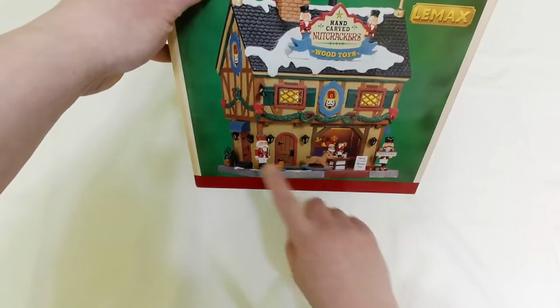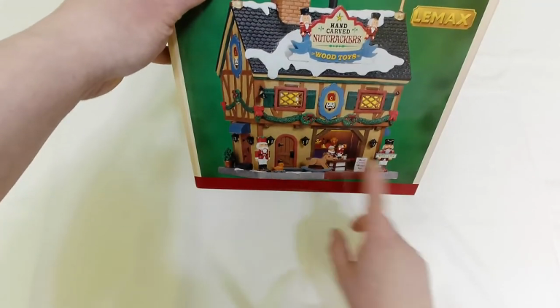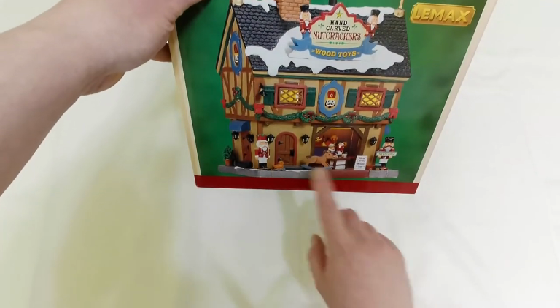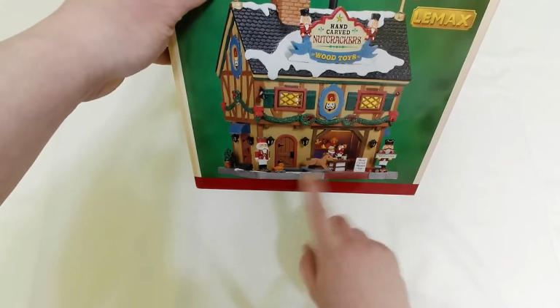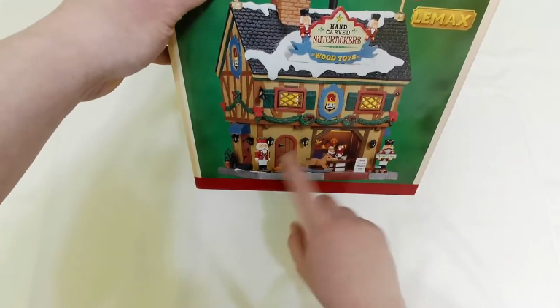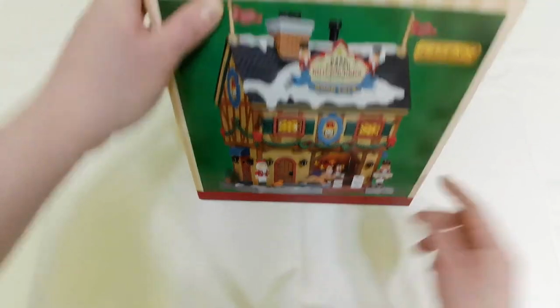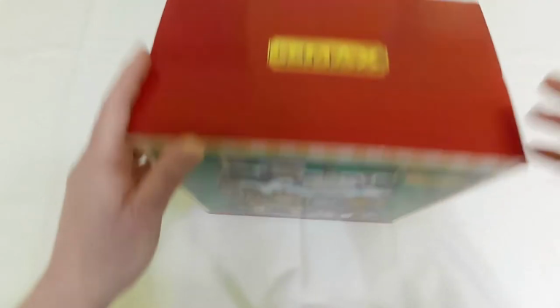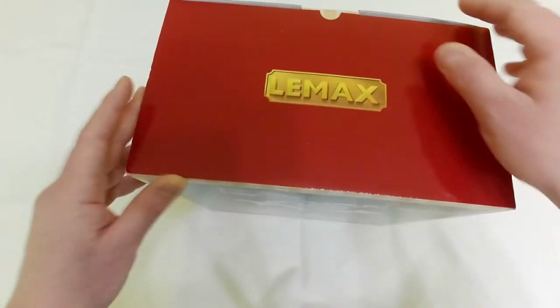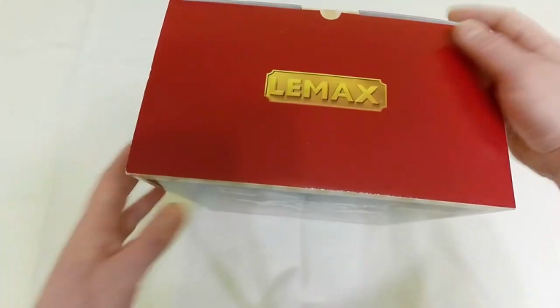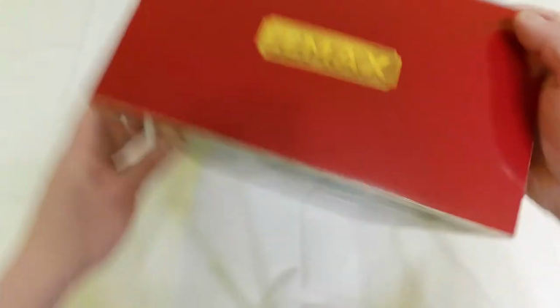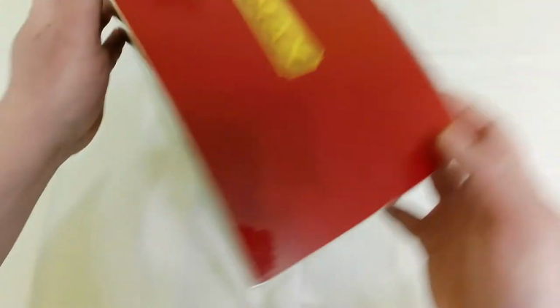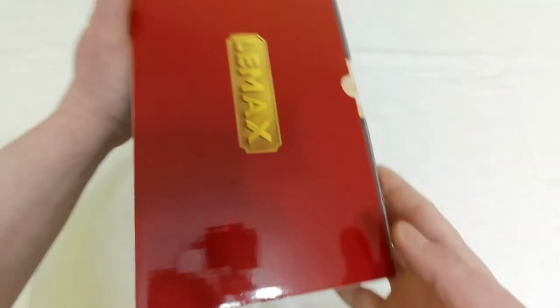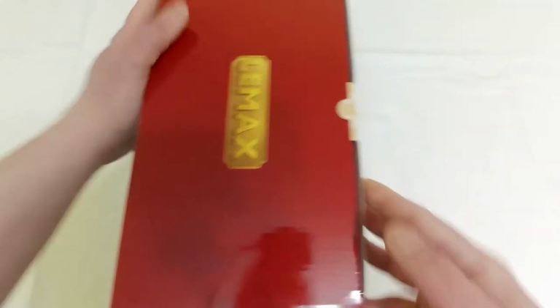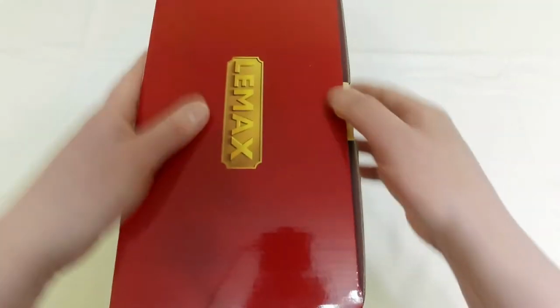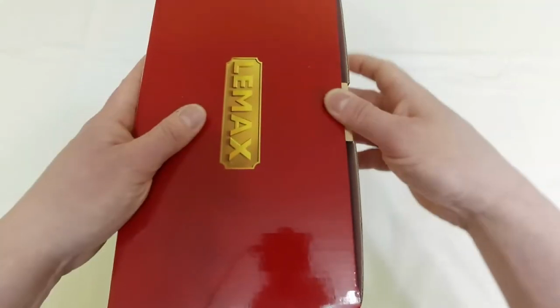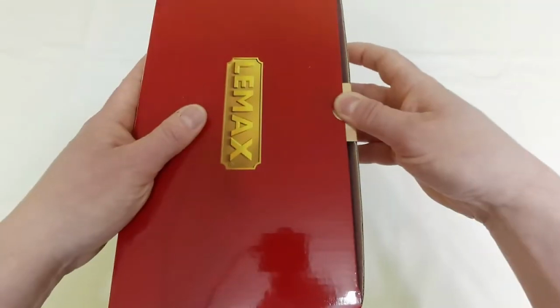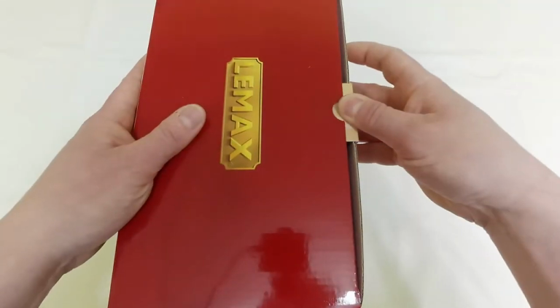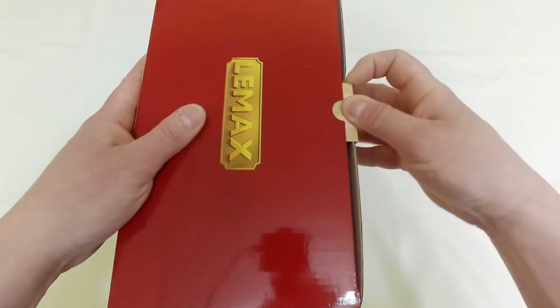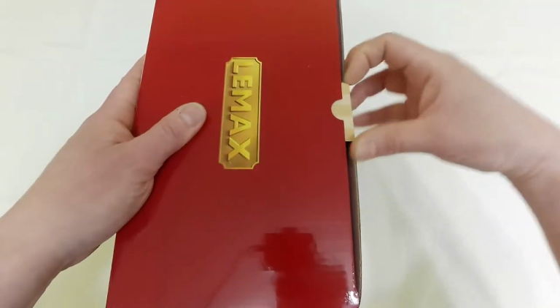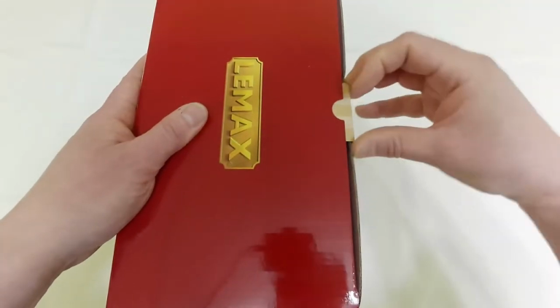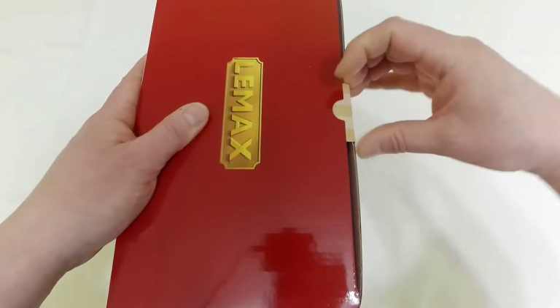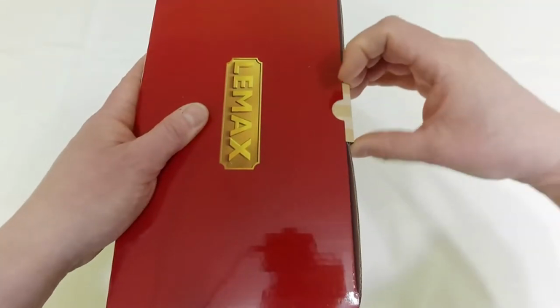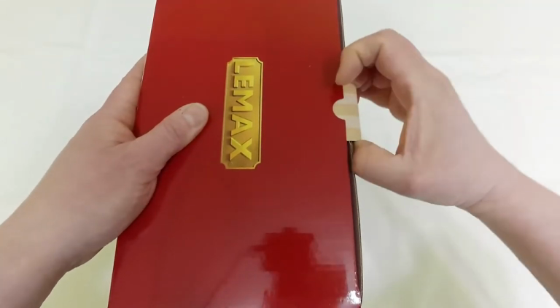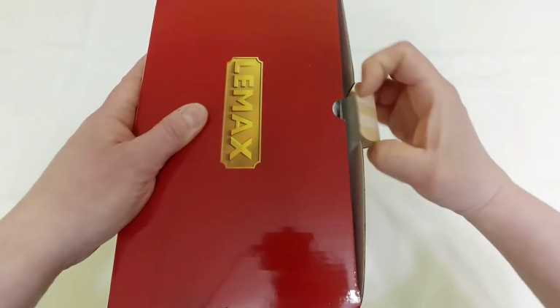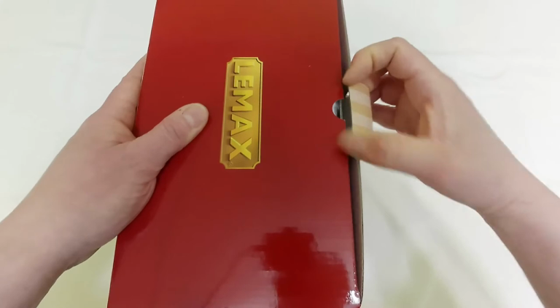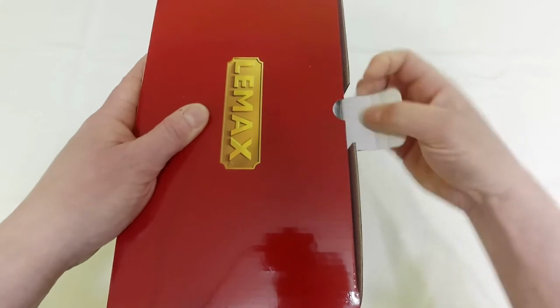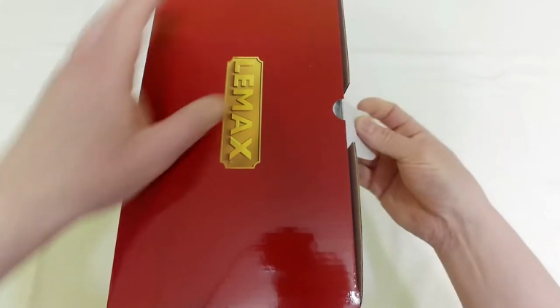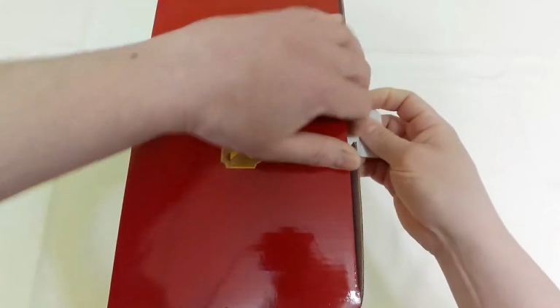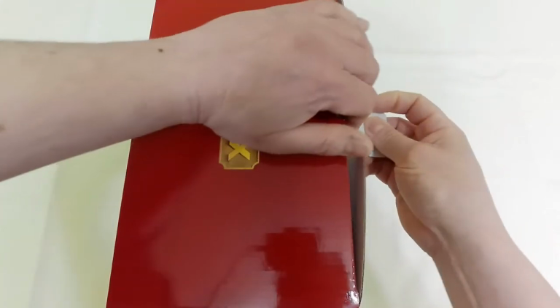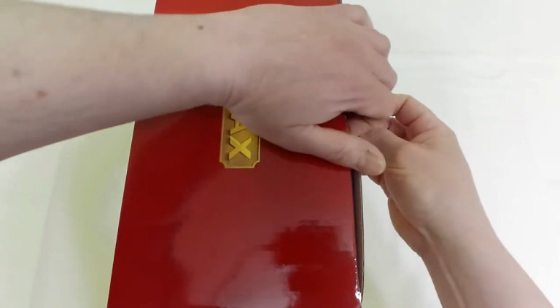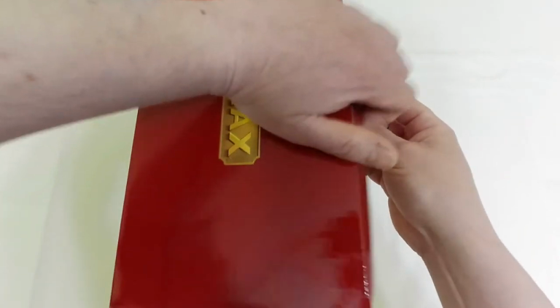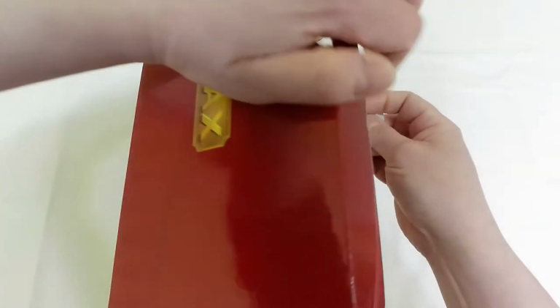Standard box — from each side you get the picture of the building itself, and from the front side the big picture of the building with all the items. So nothing particular with the box, but this is a fascinating item: nutcrackers, wood toys — very interesting. Let's open the box for the first time.